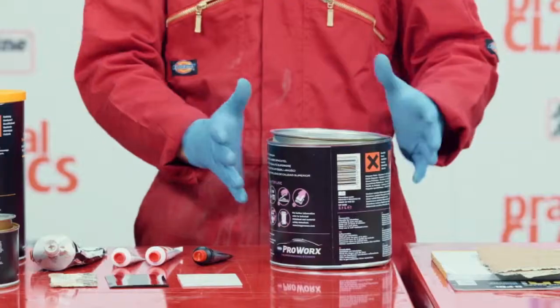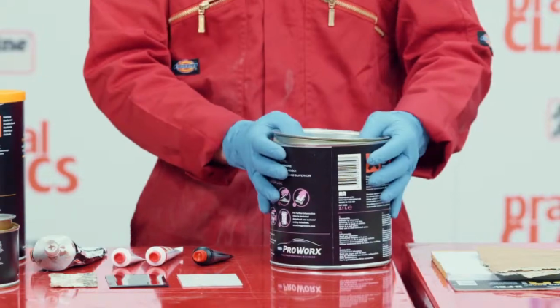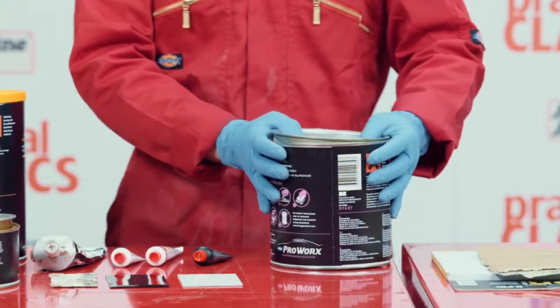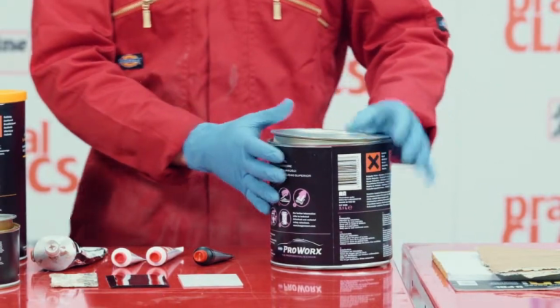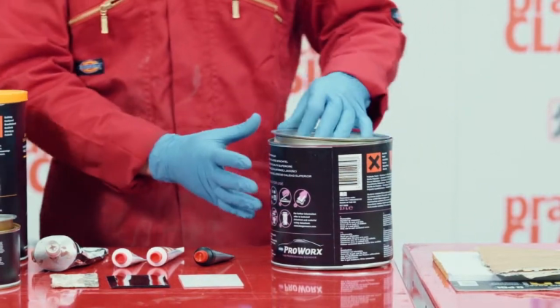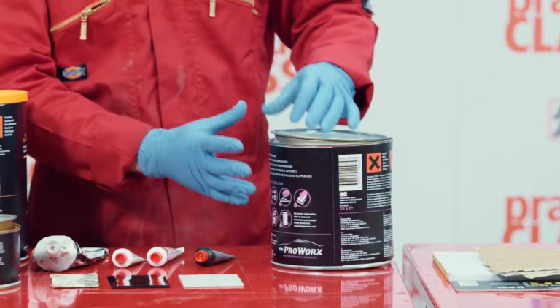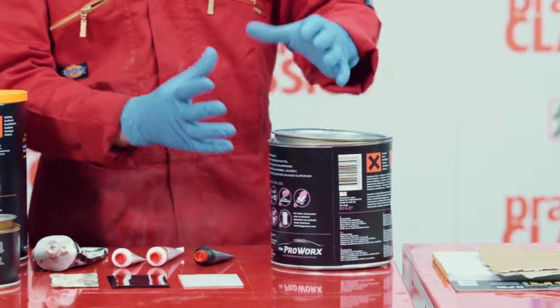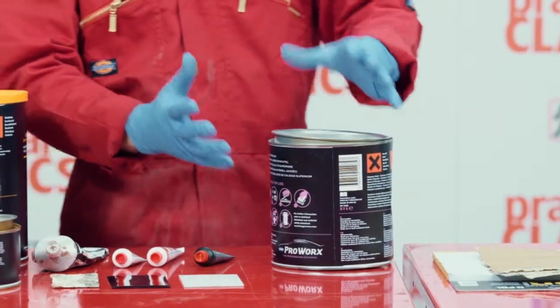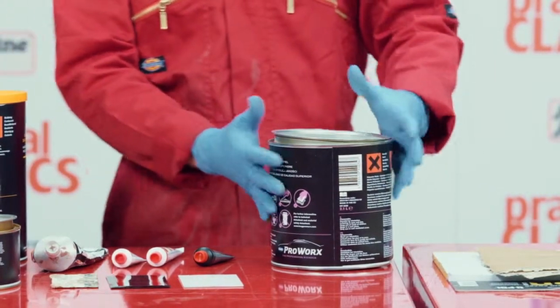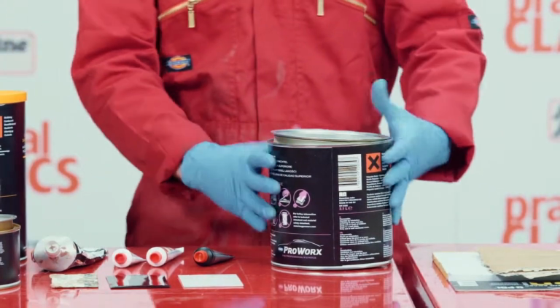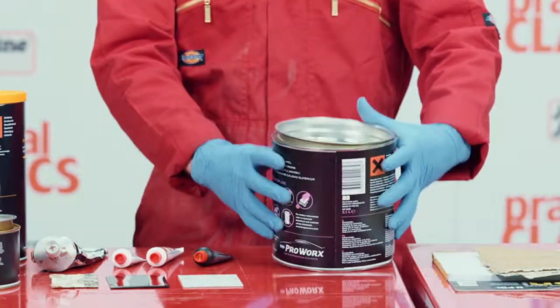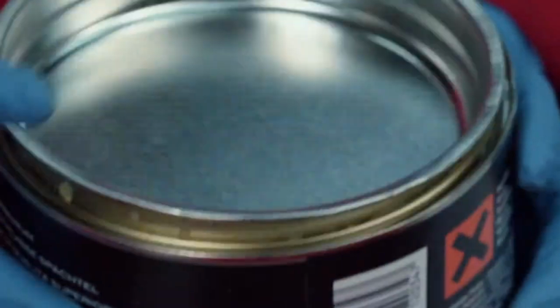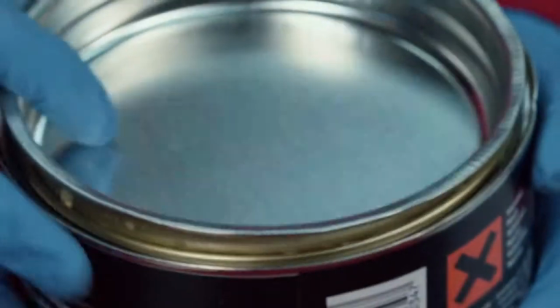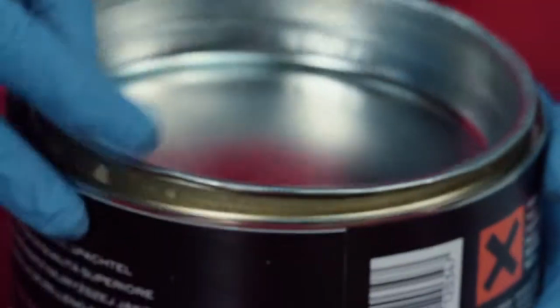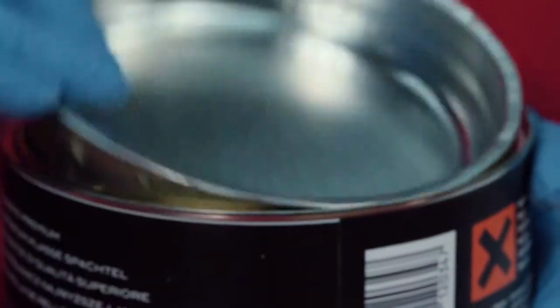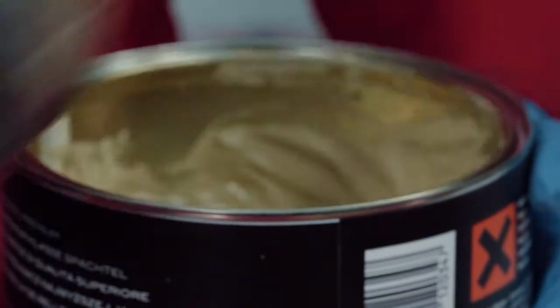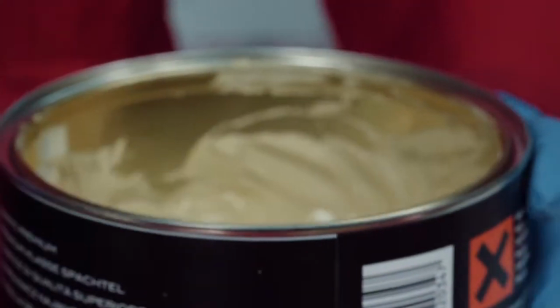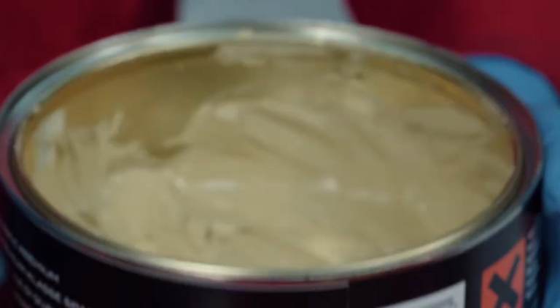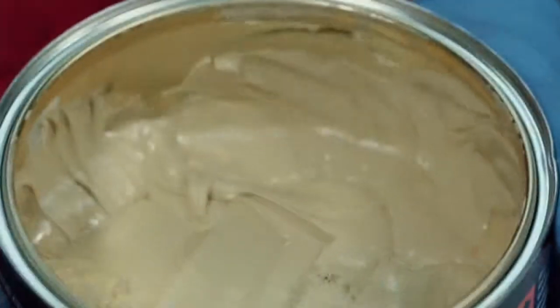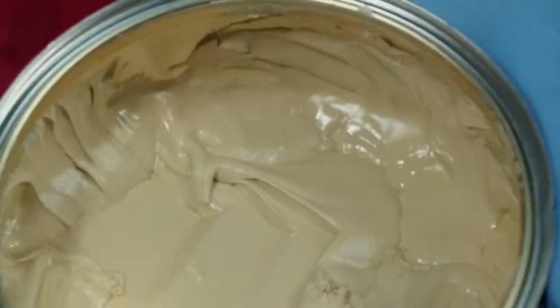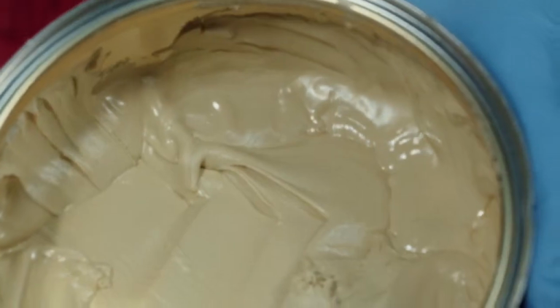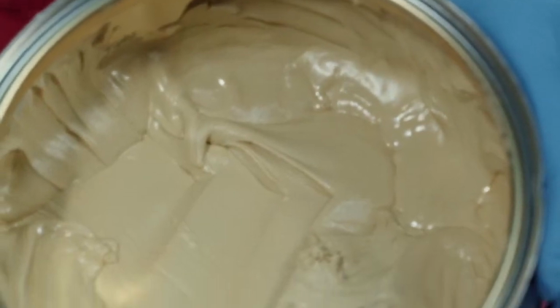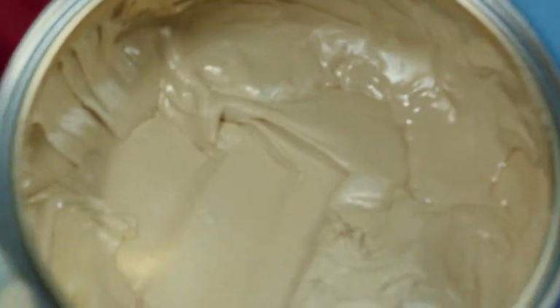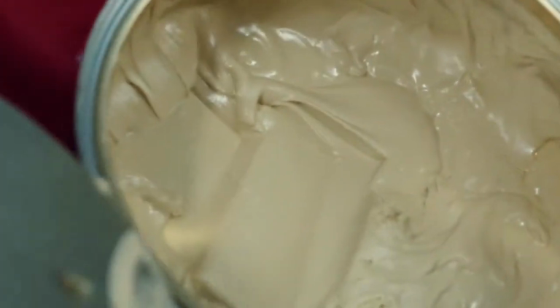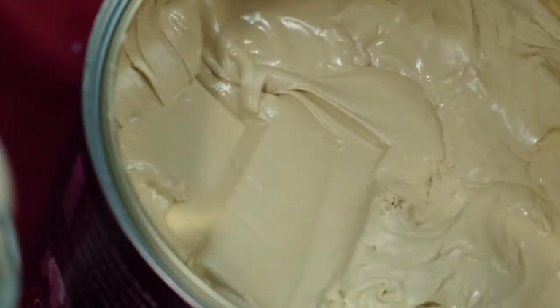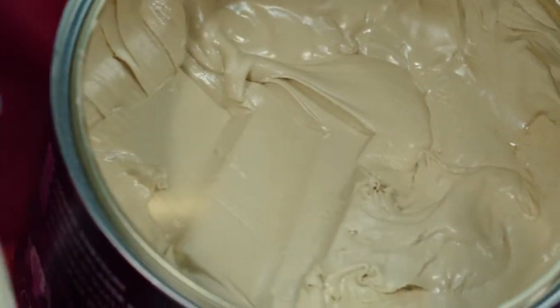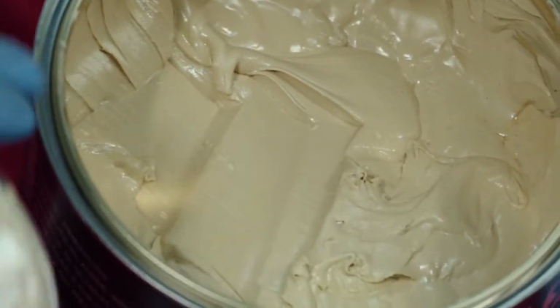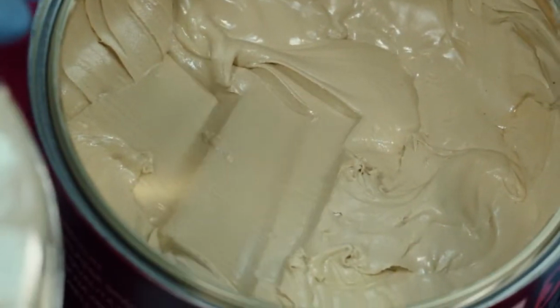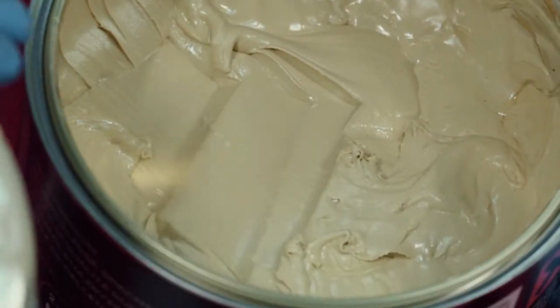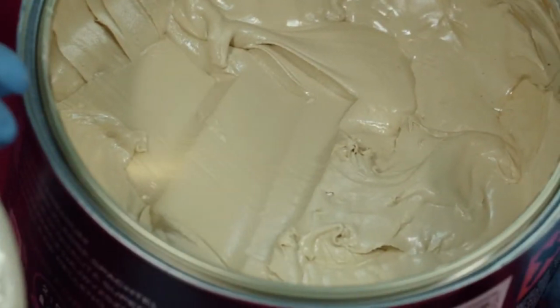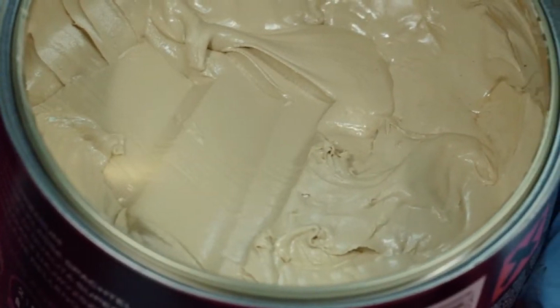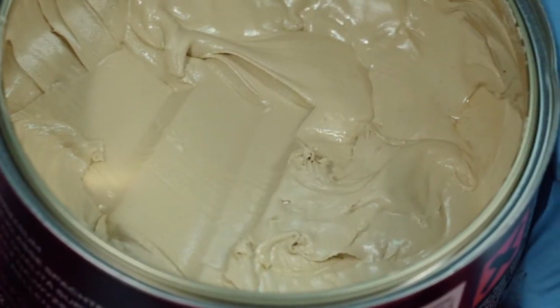So this is the filler we're going to use — just normal lightweight body filler for use on all the different dents and bumps on your car.